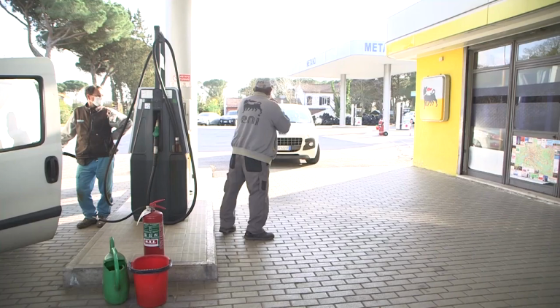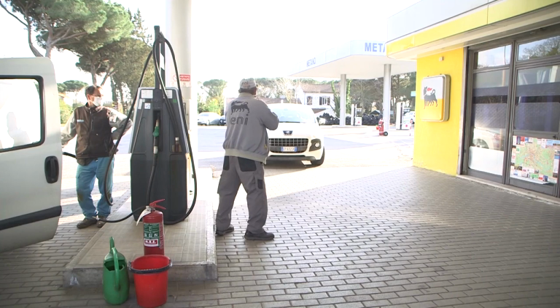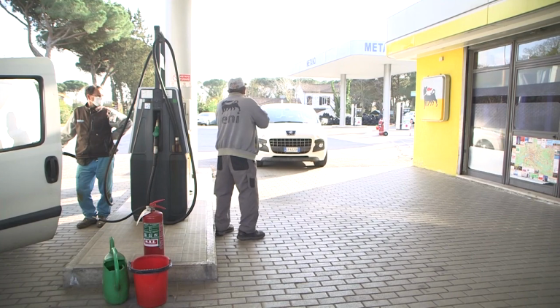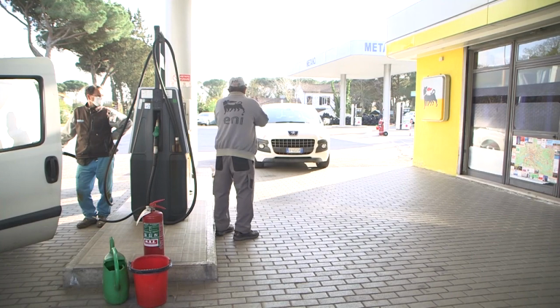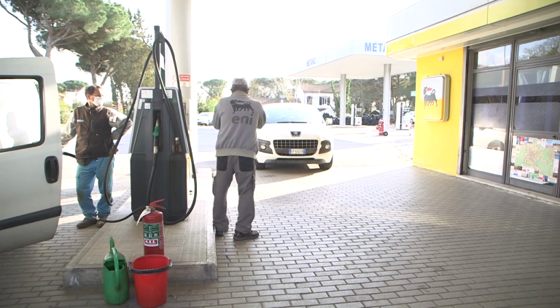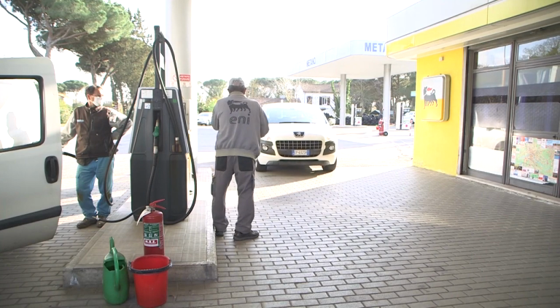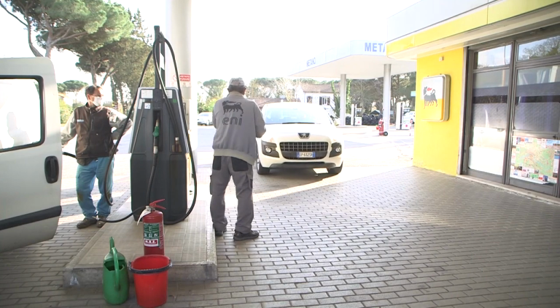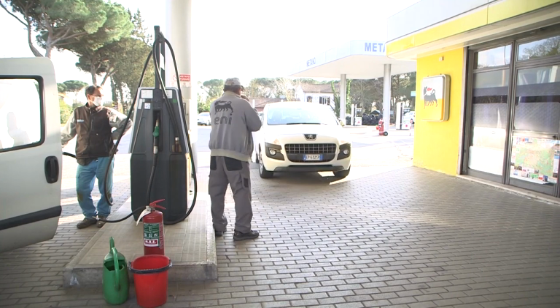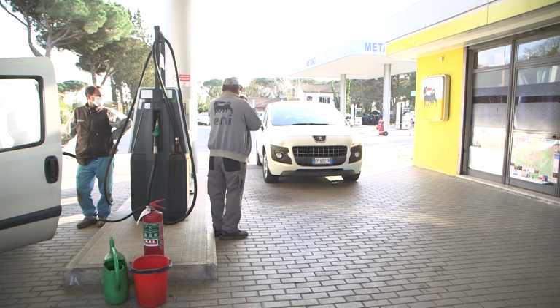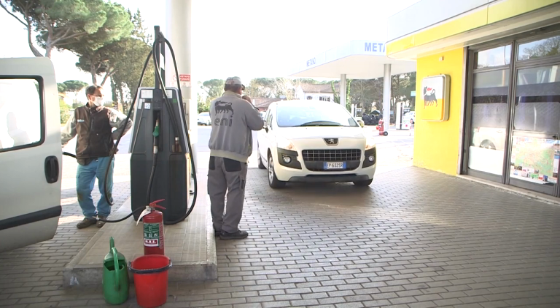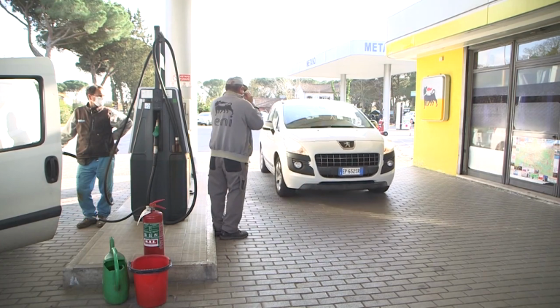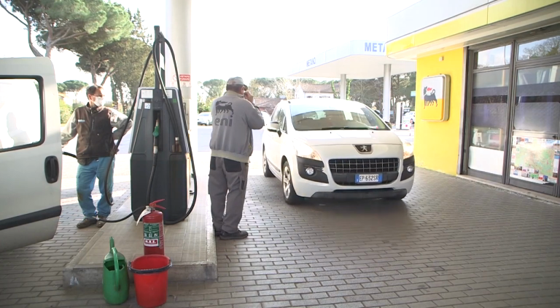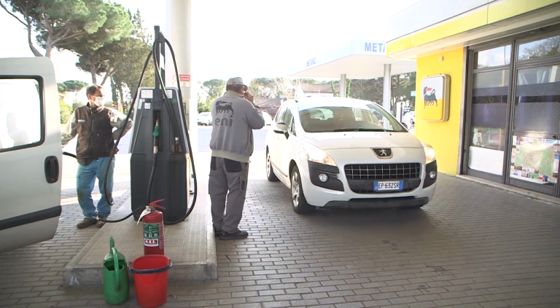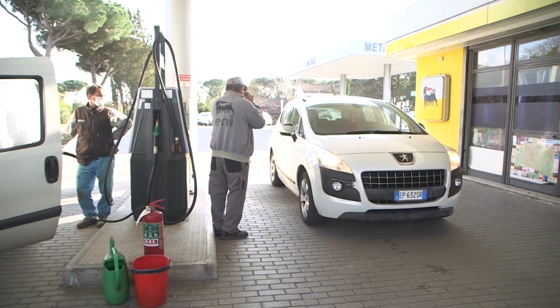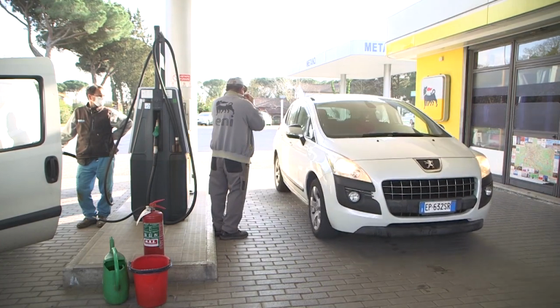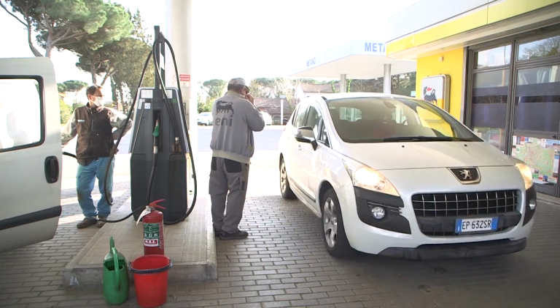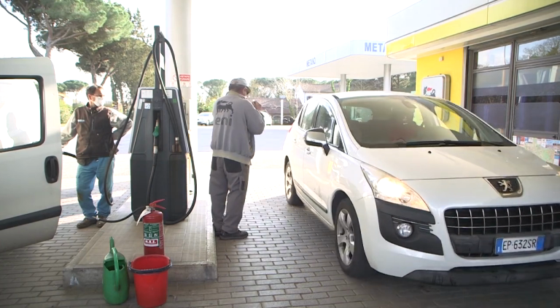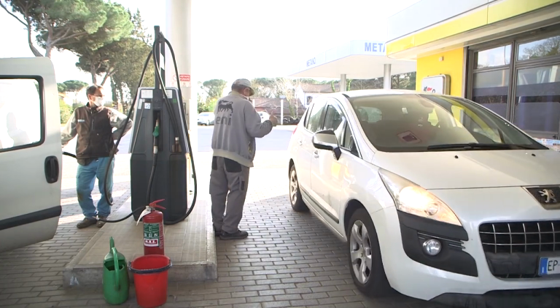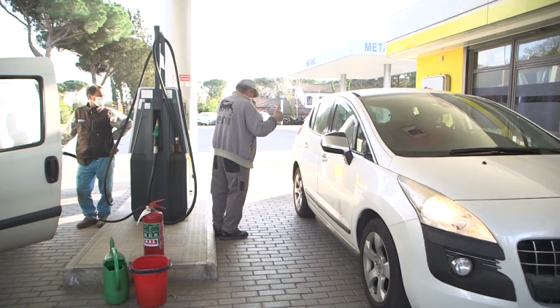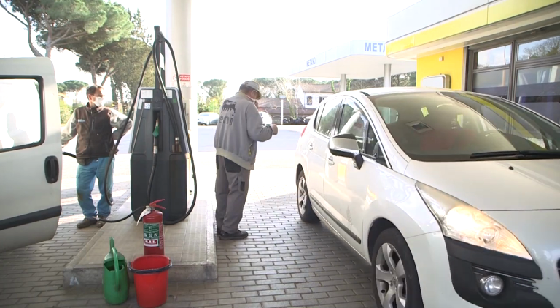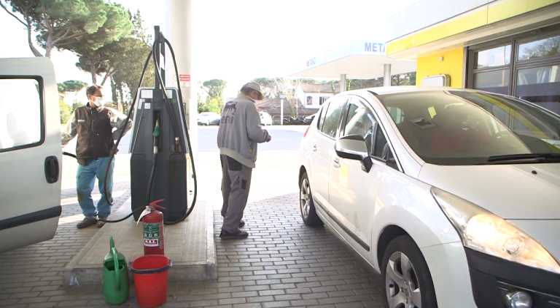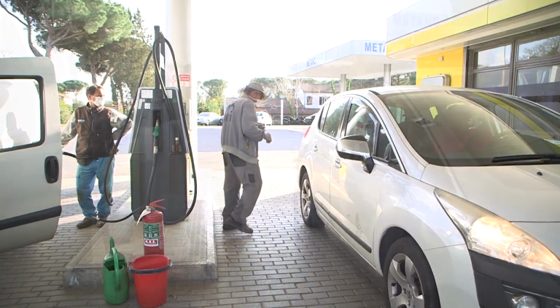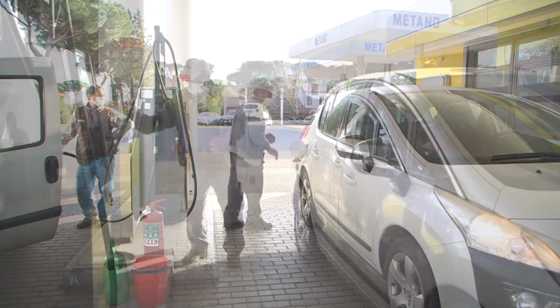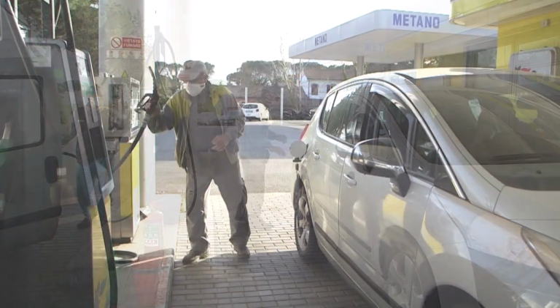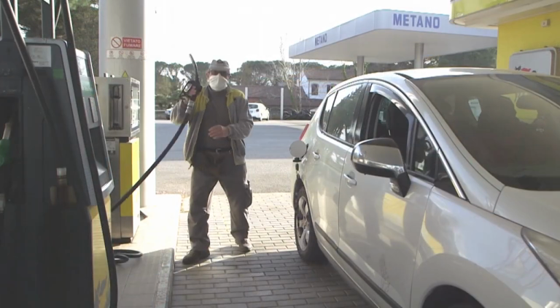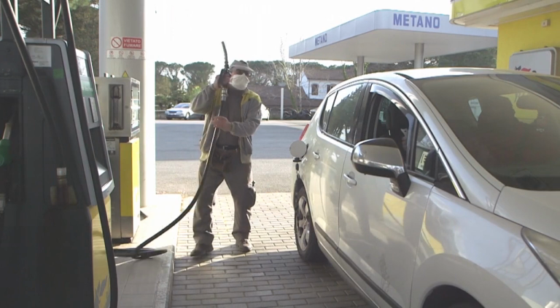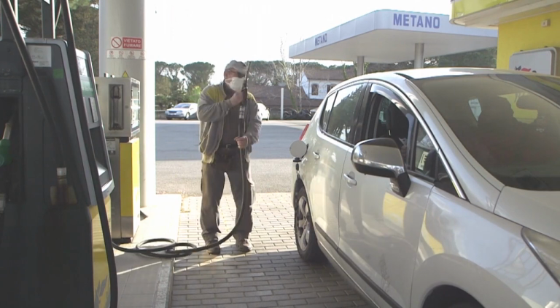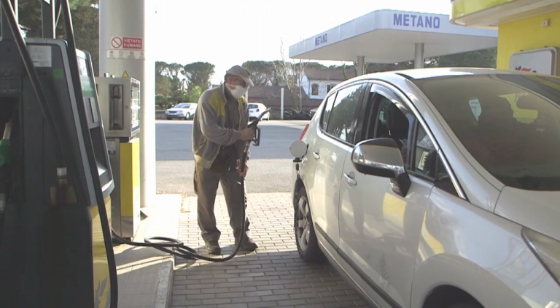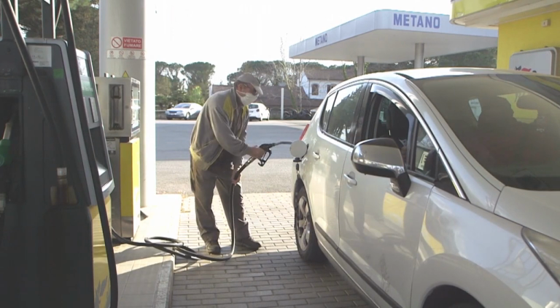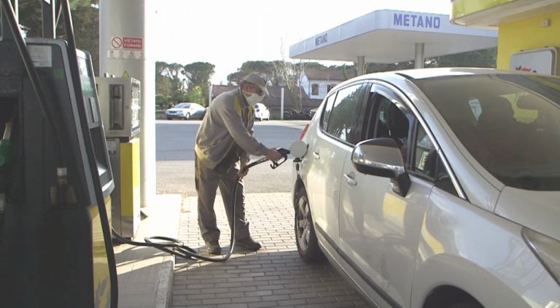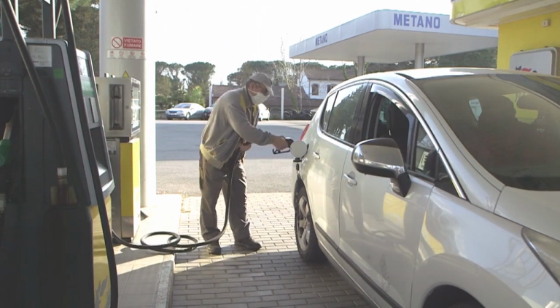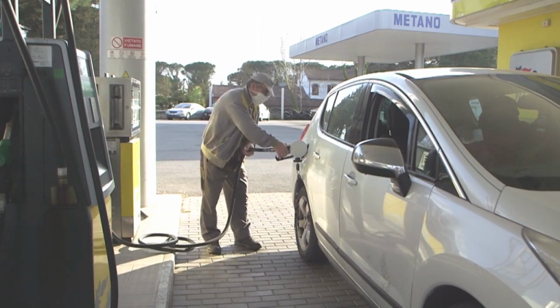For the full-service option, you may pull up to any pump that is indicated with an attendant sign. Please note the hours of service may vary, especially around lunchtime.